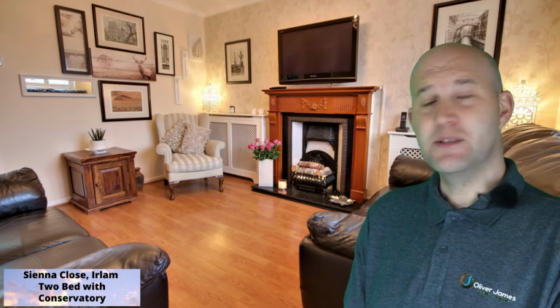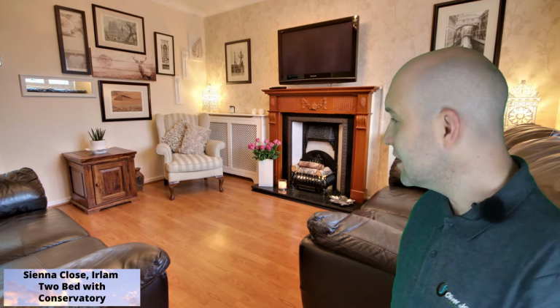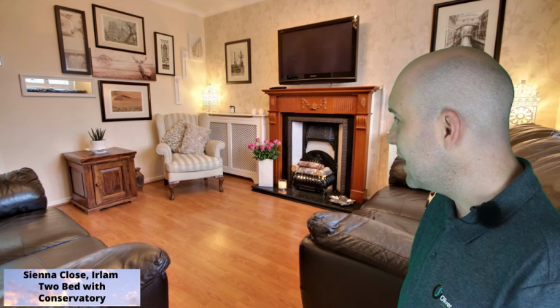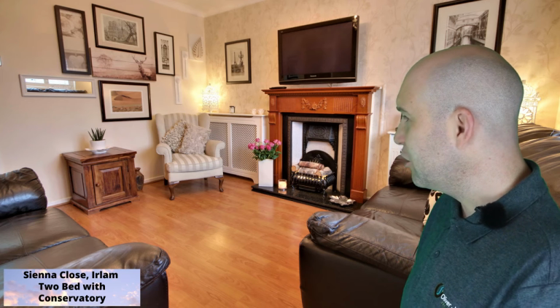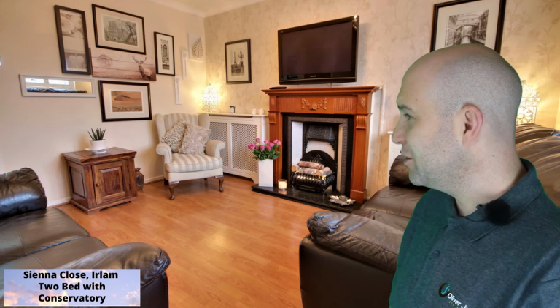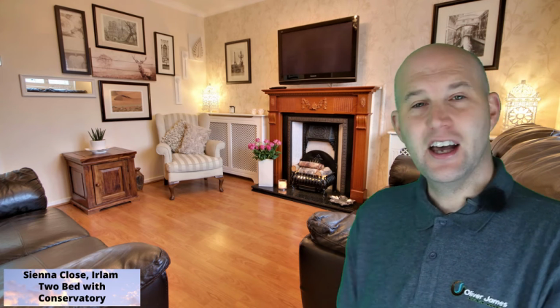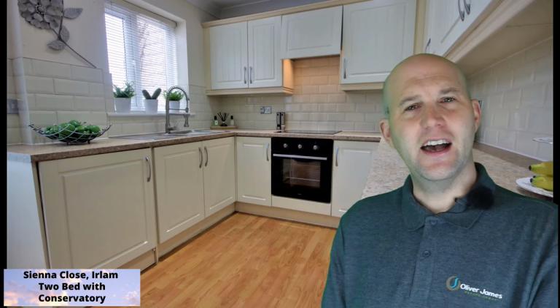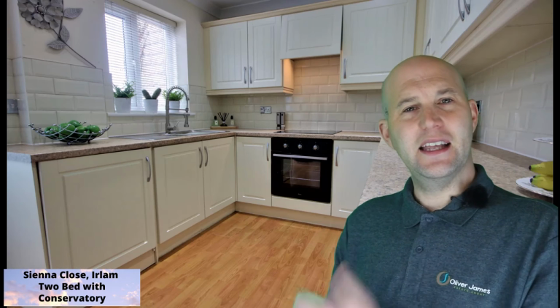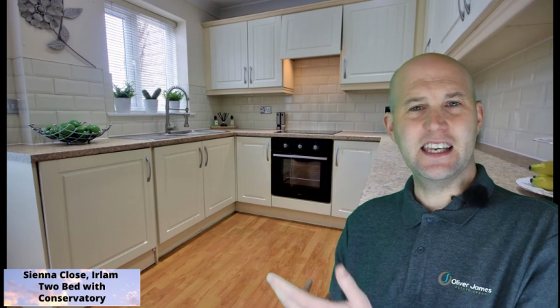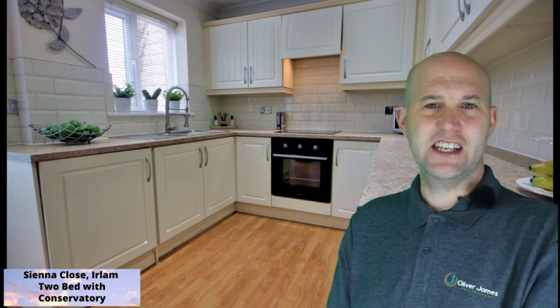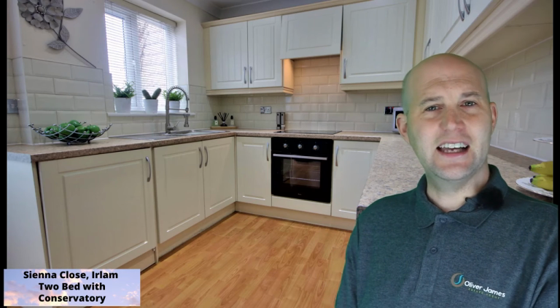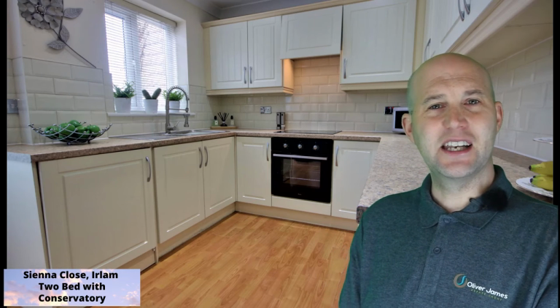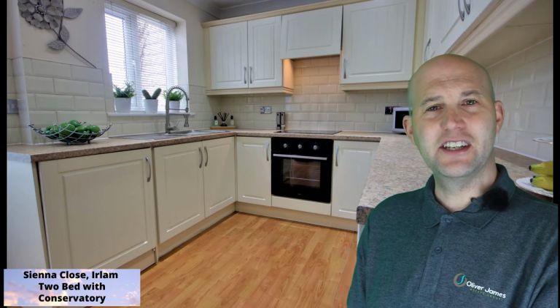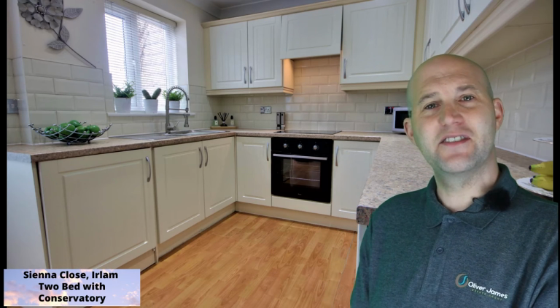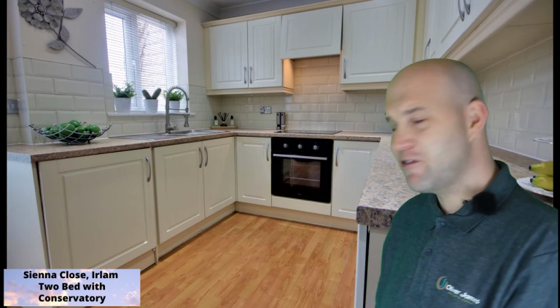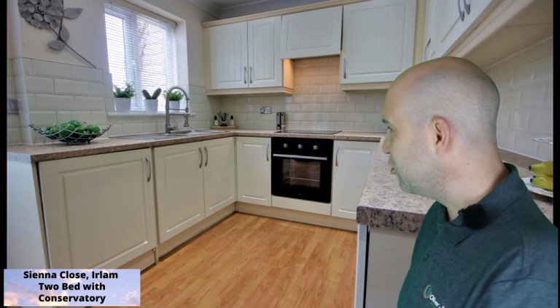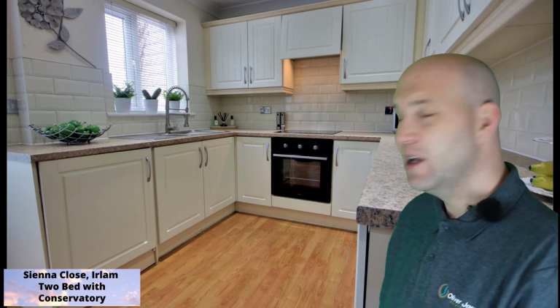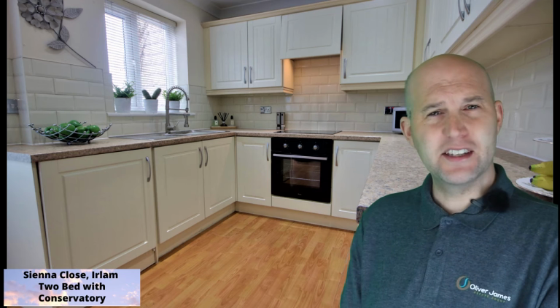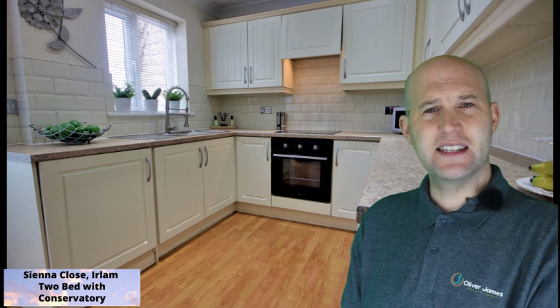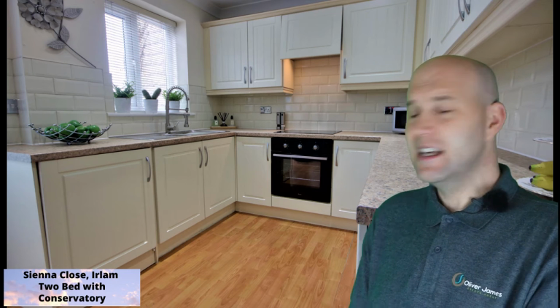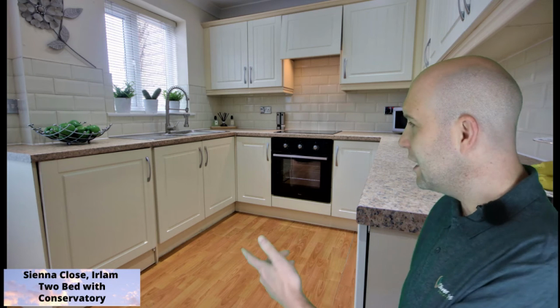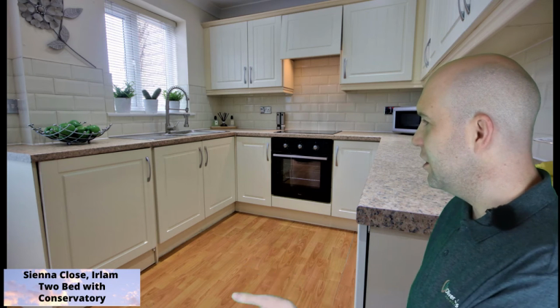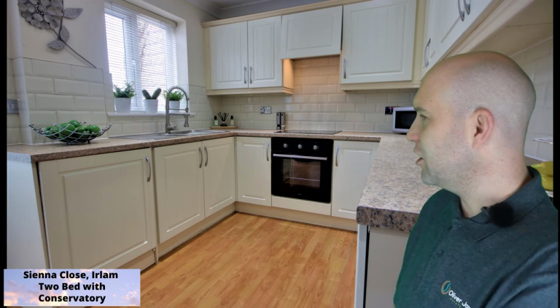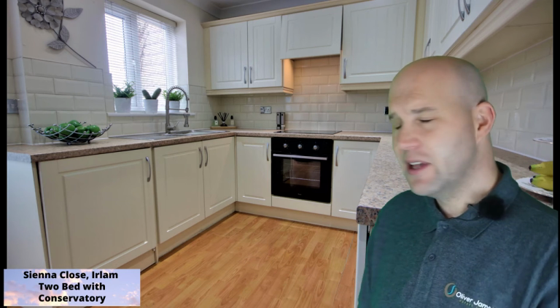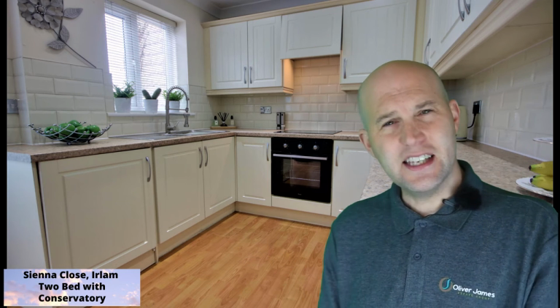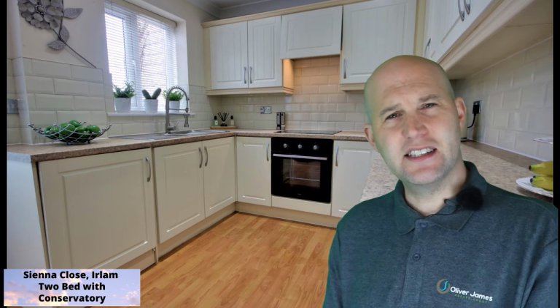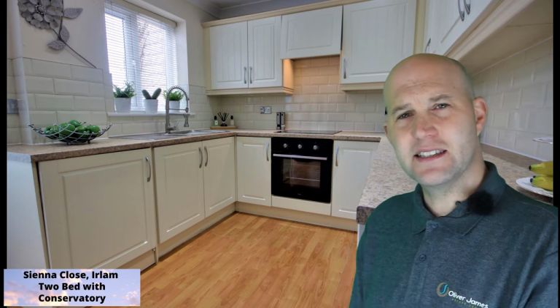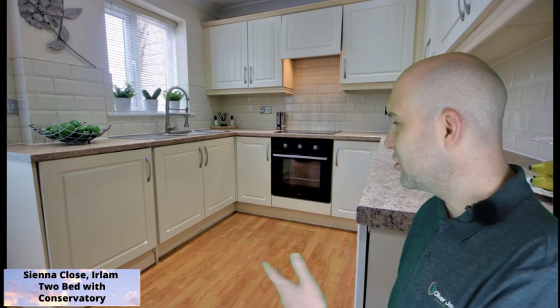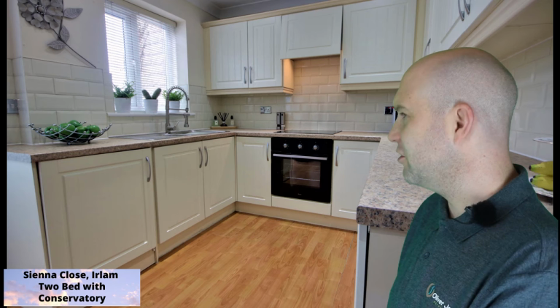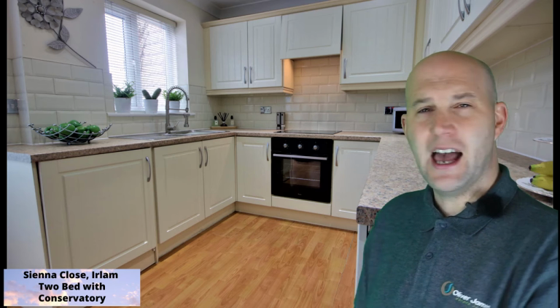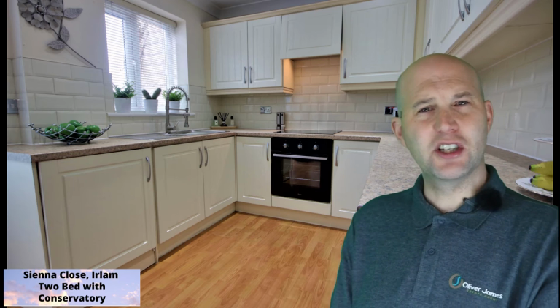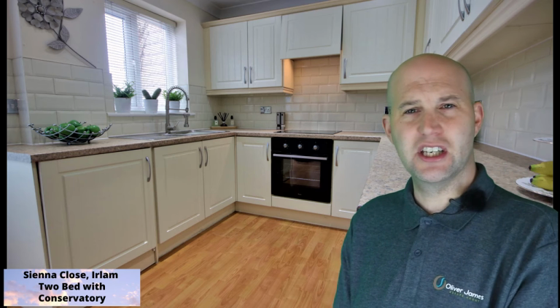It's beautifully styled by the current vendor. Into the kitchen and we can have a look now. It's a very fresh room with plenty of space, electric oven, electric hob, and integrated appliances such as the fridge freezer and the washing machine.